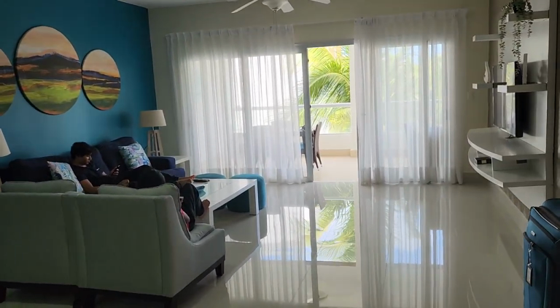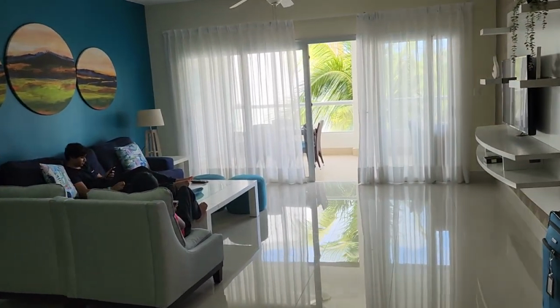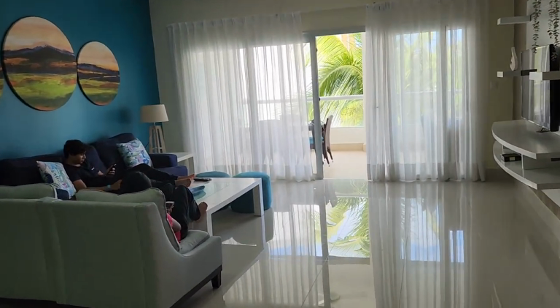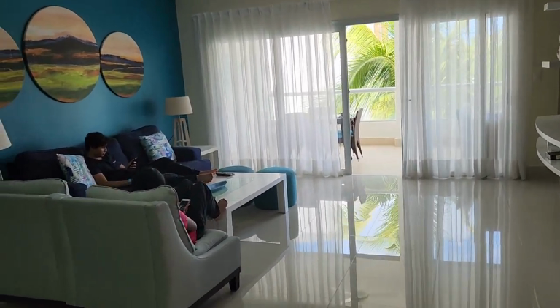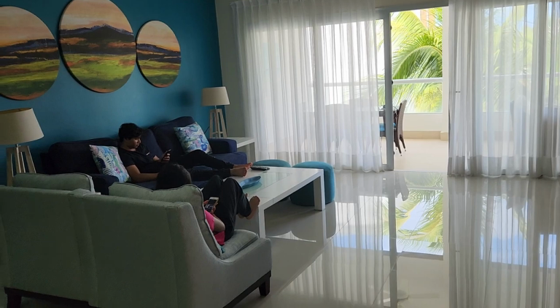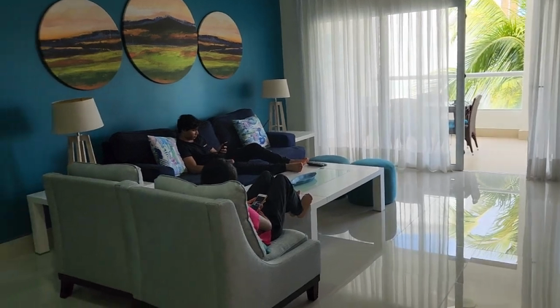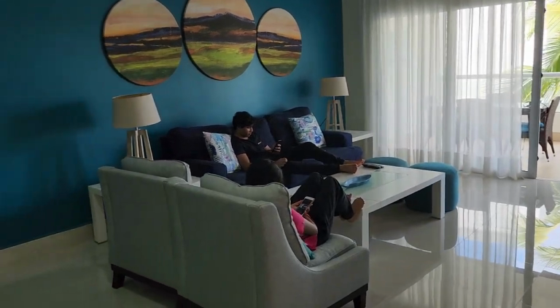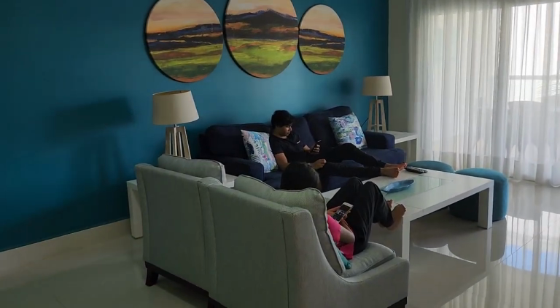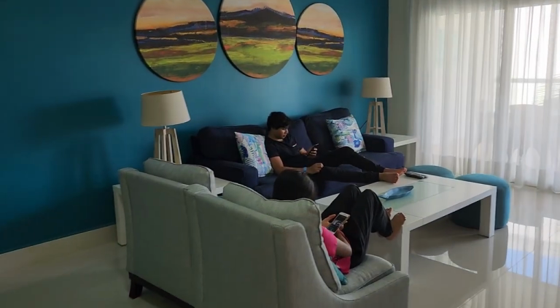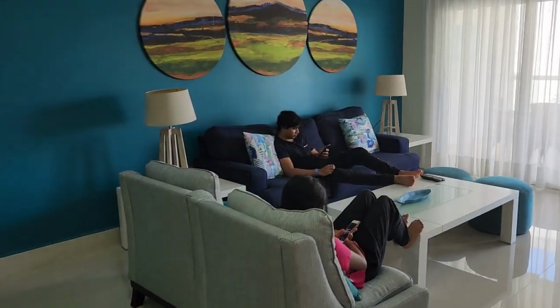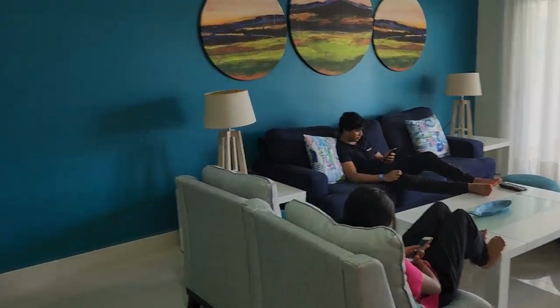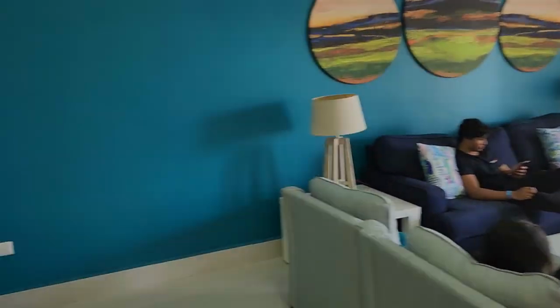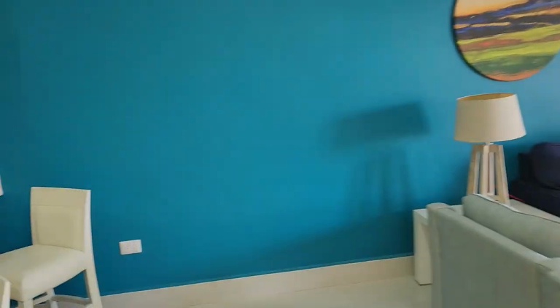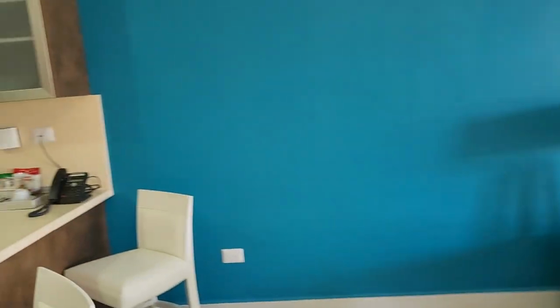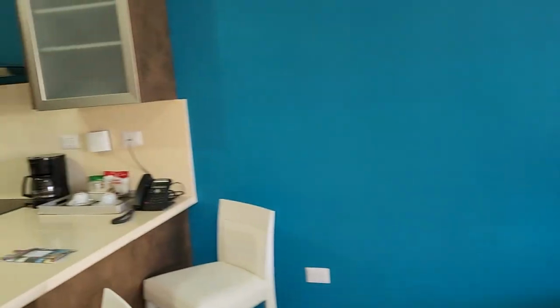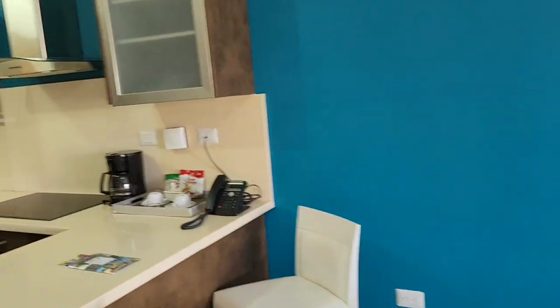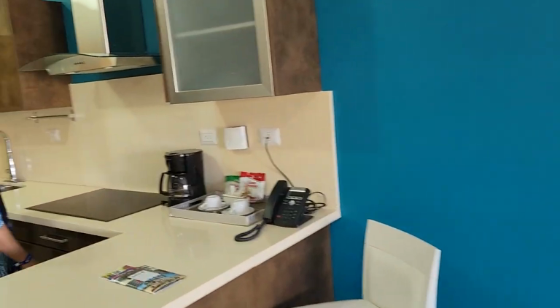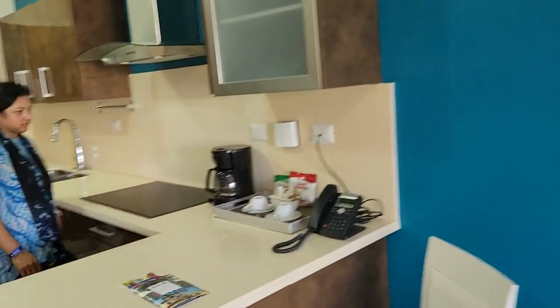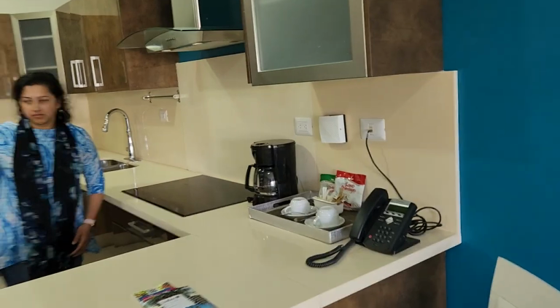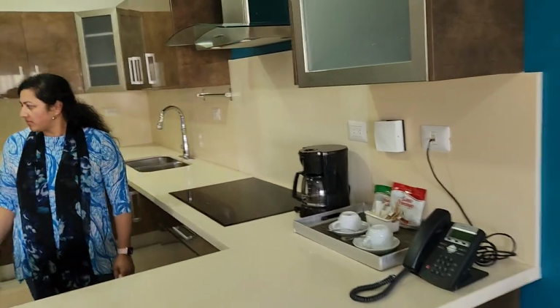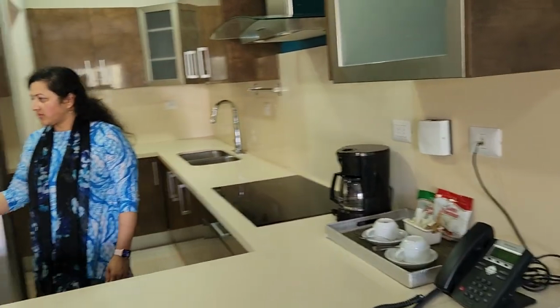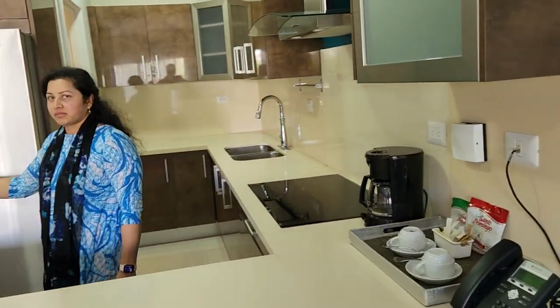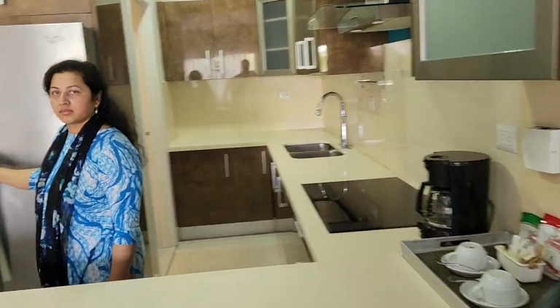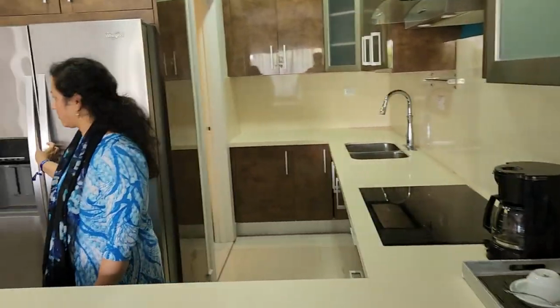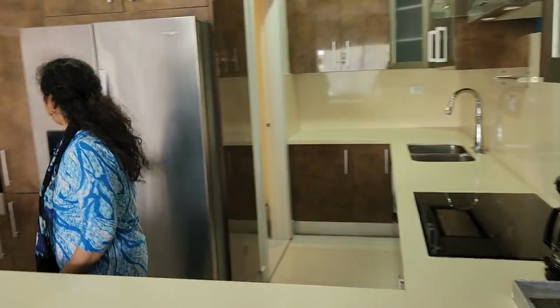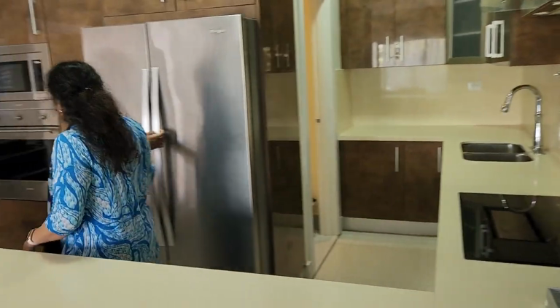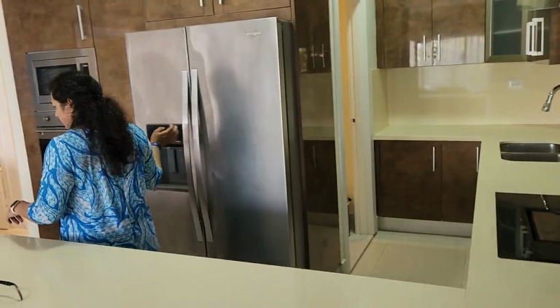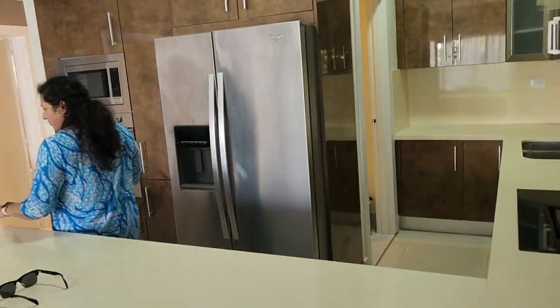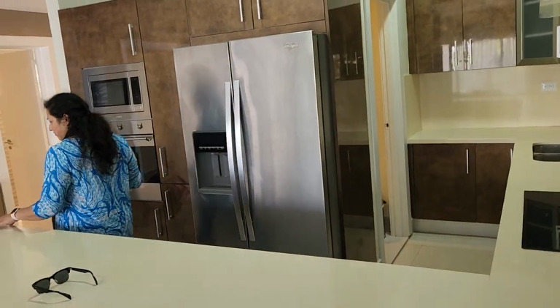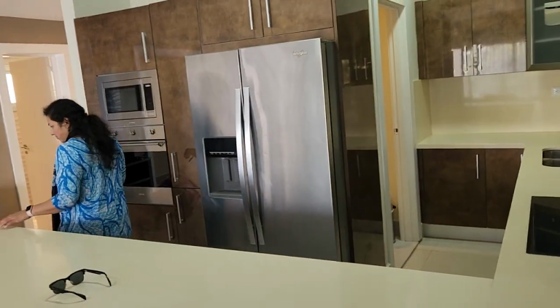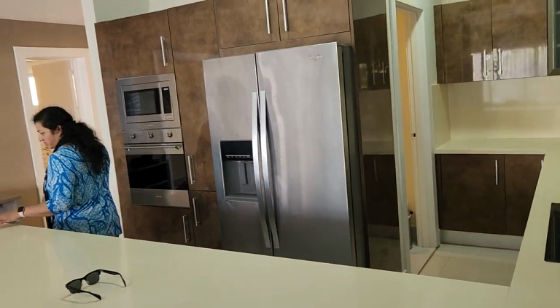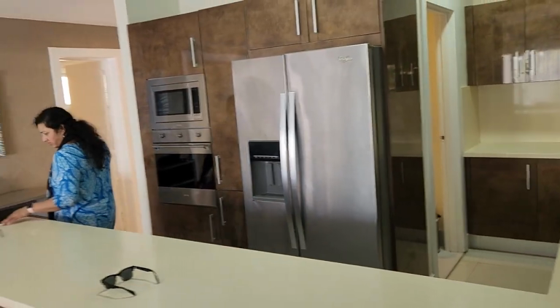This is the living area. Aisha and Farhan are here. This is the kitchen area — although you don't need to cook or anything. There's also a laundry room right there.